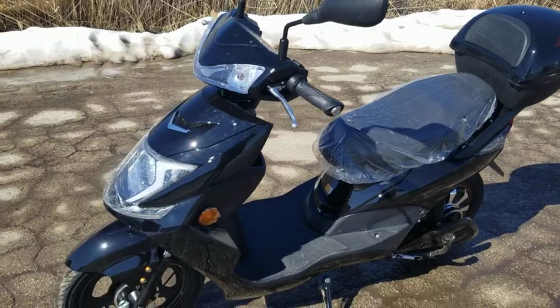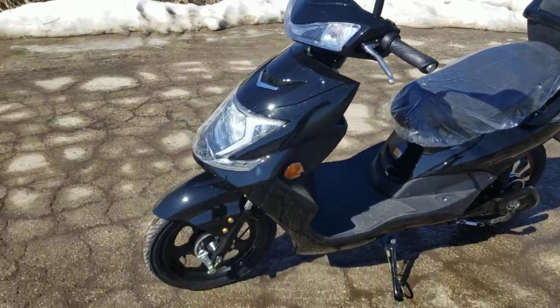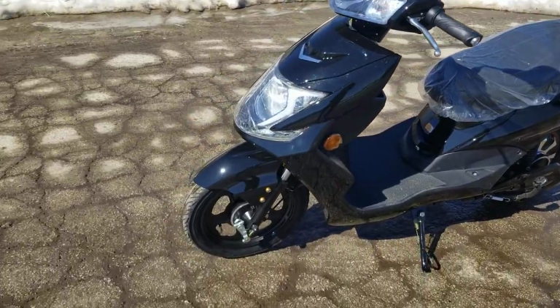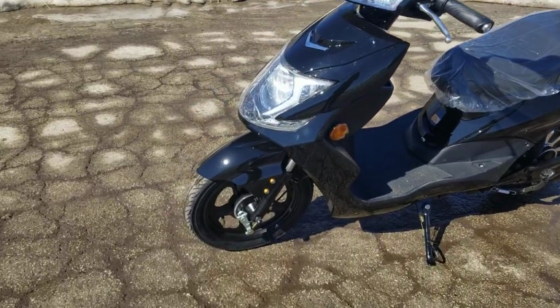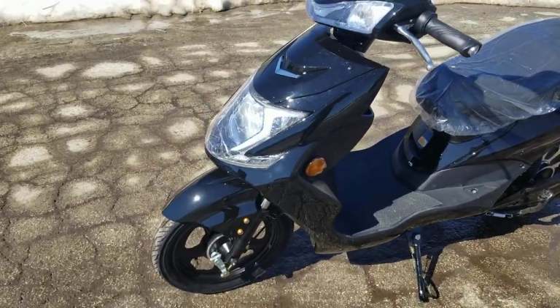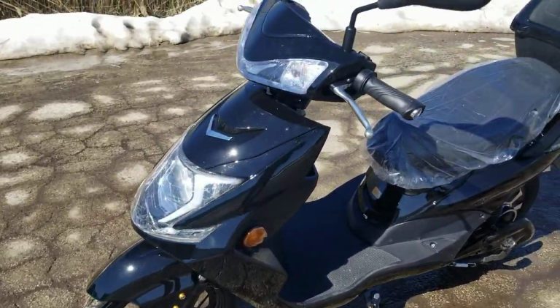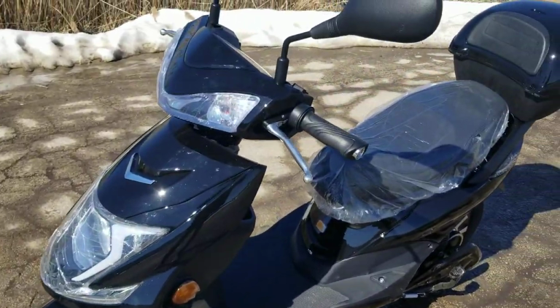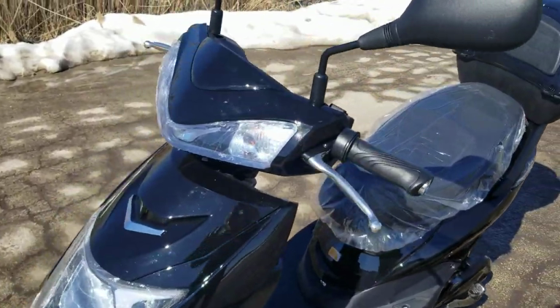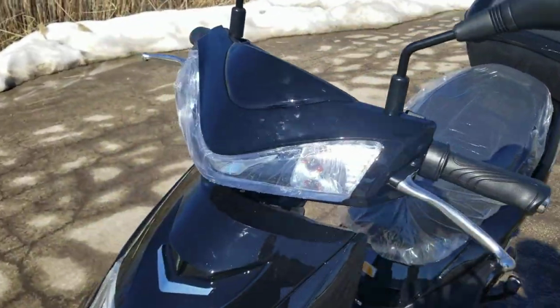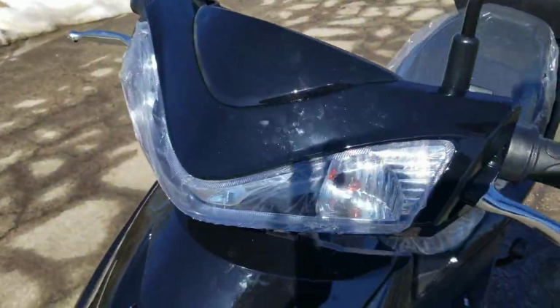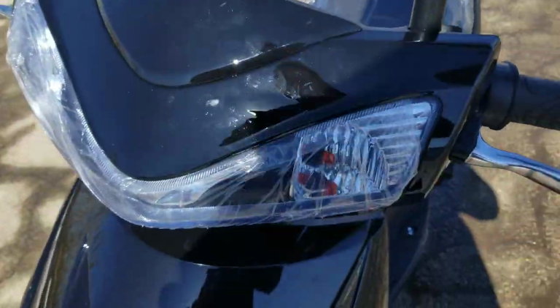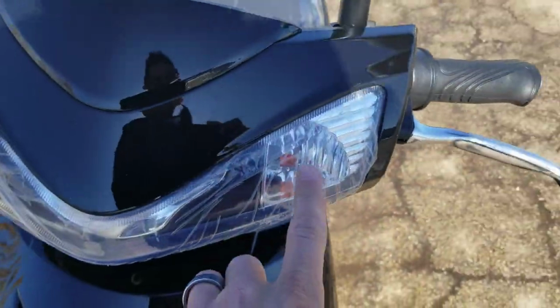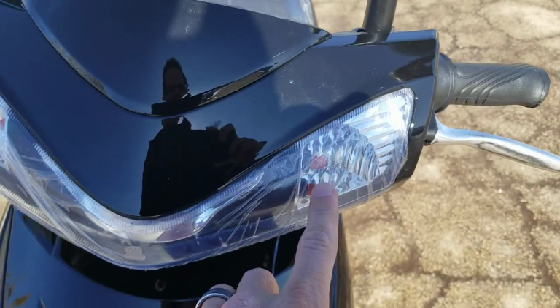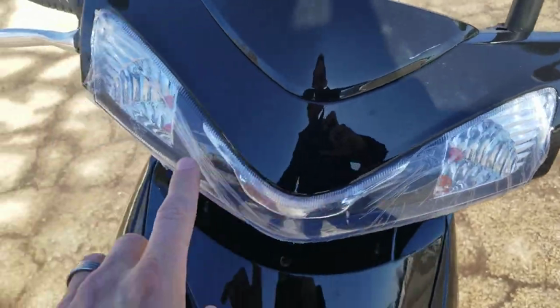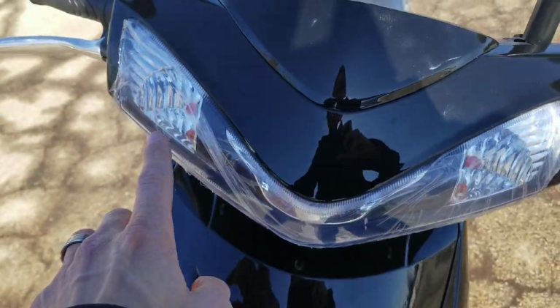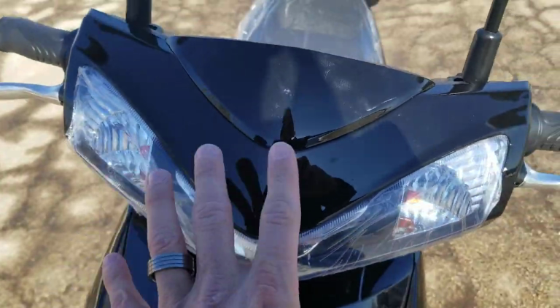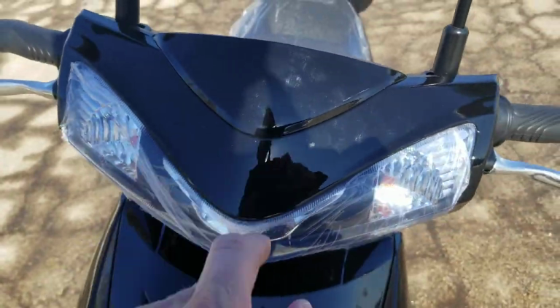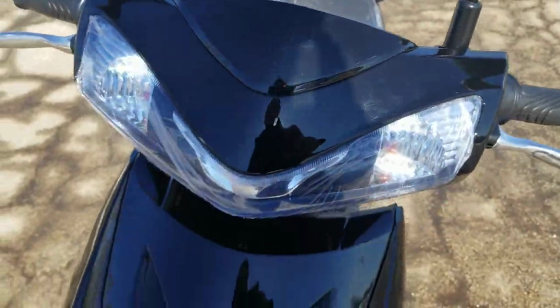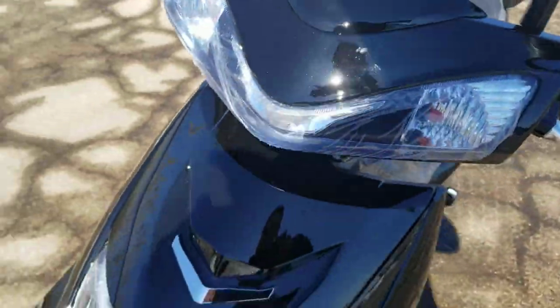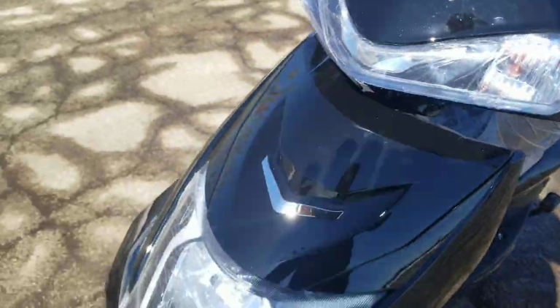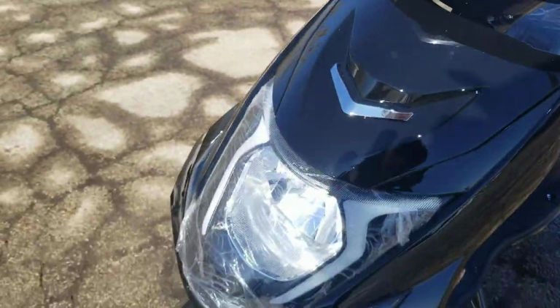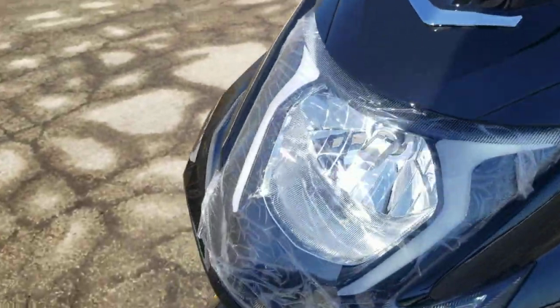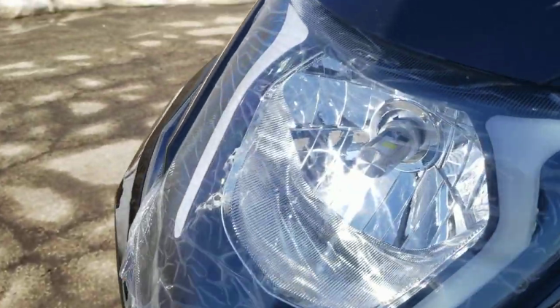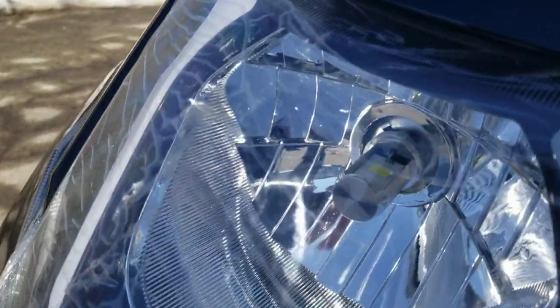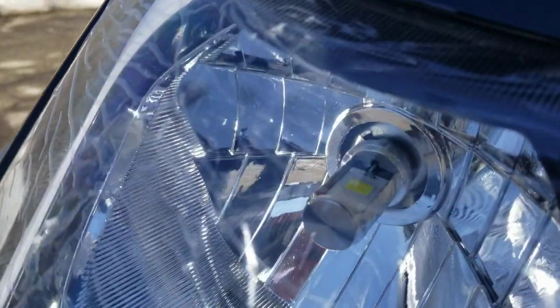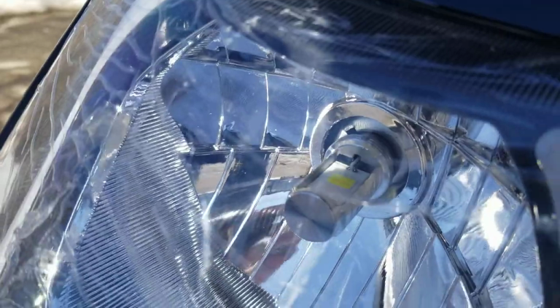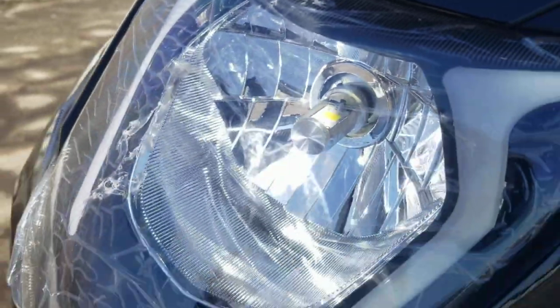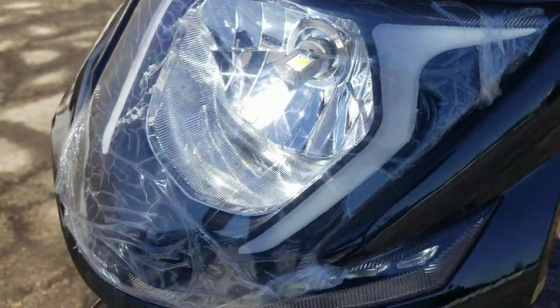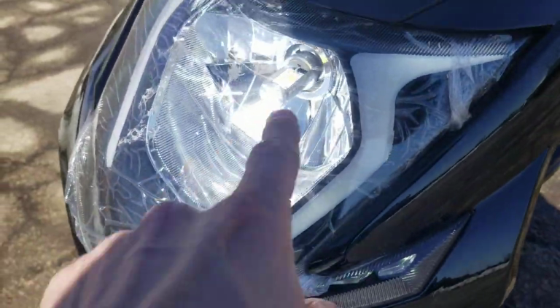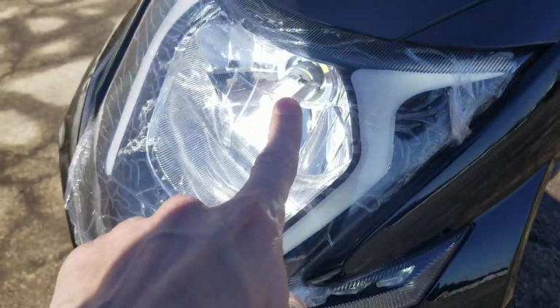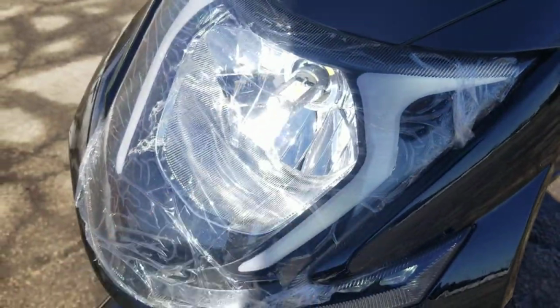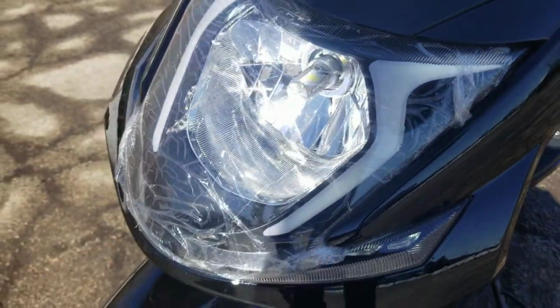500 watts of power. It's got all kinds of lights on the front here. You've got turn signals. Kind of looks like a spaceship in the front, and then you've got your LED light right in the front as well.